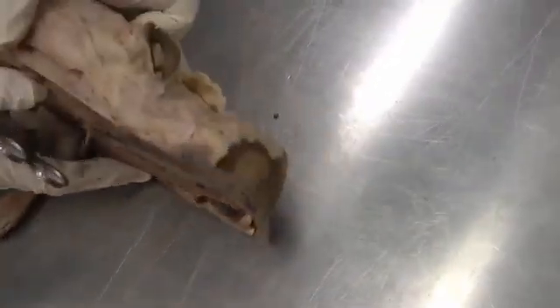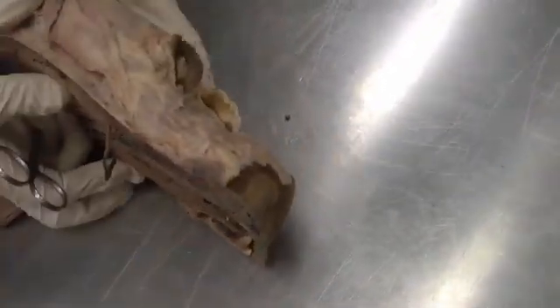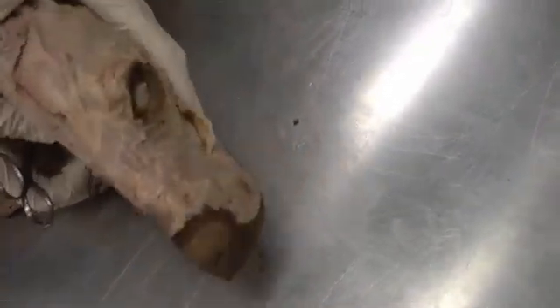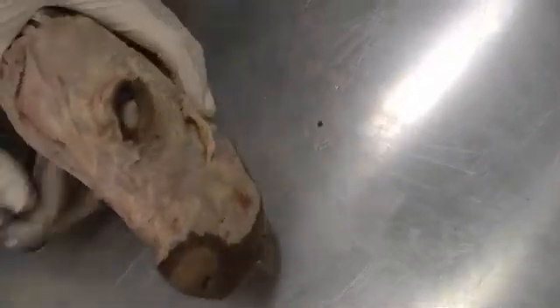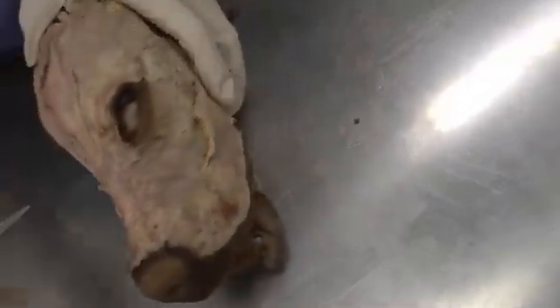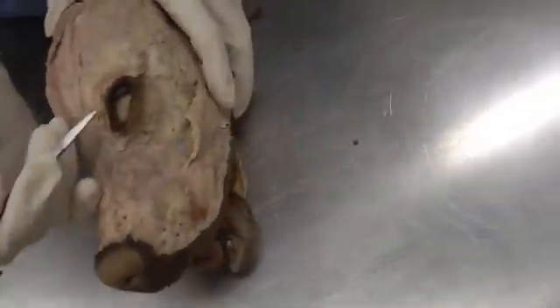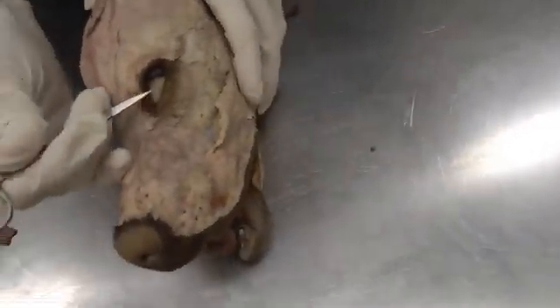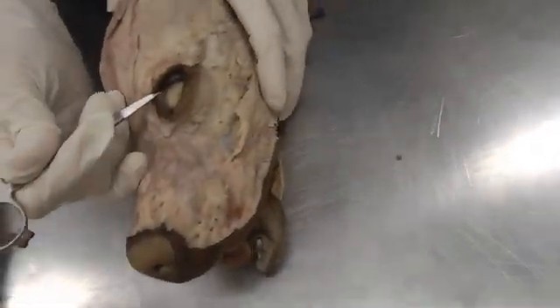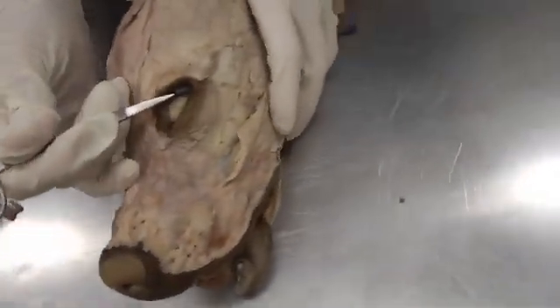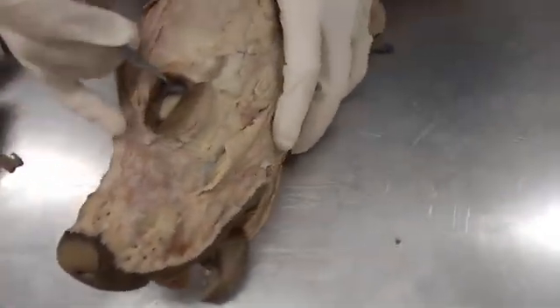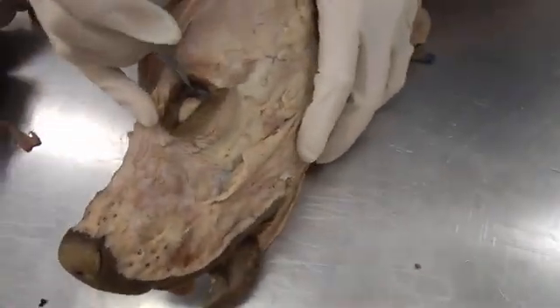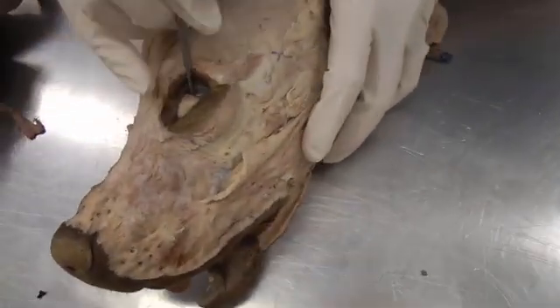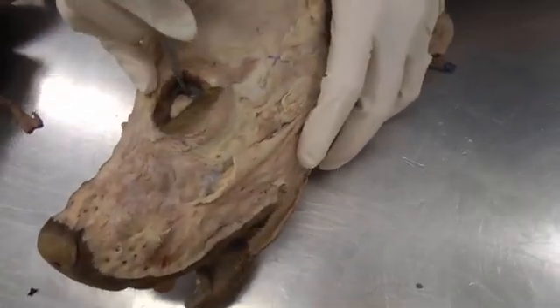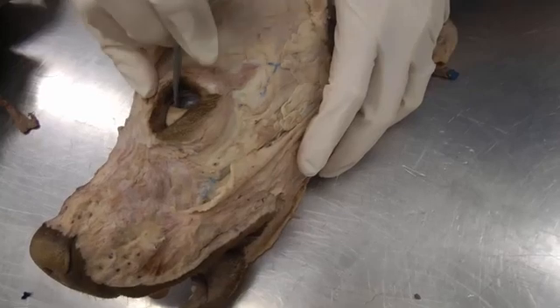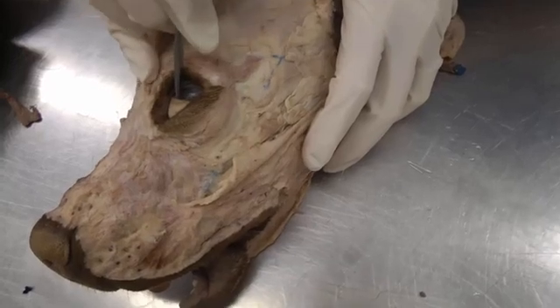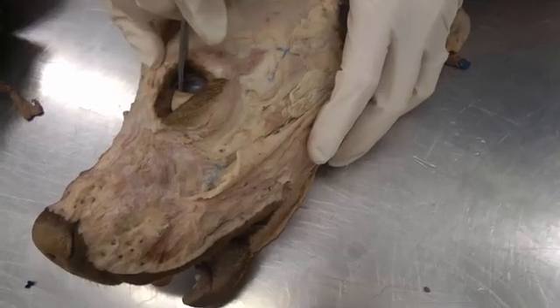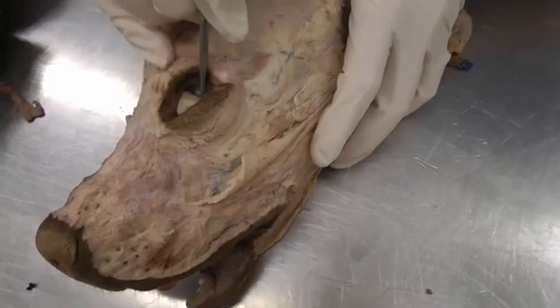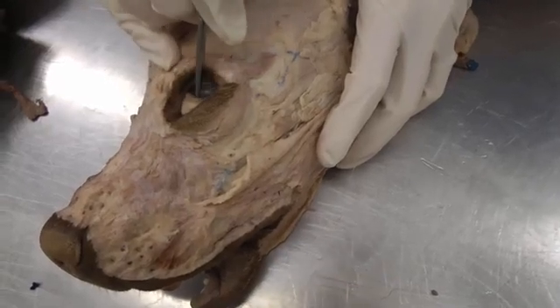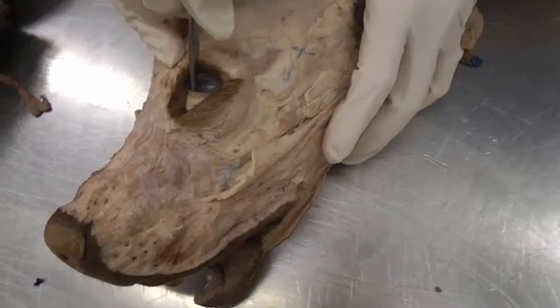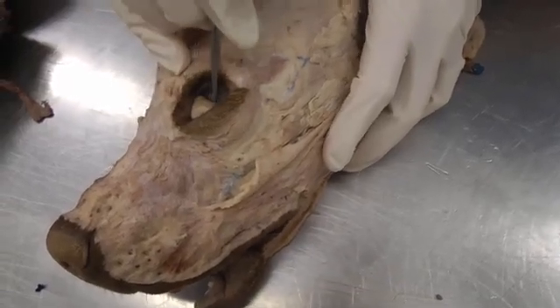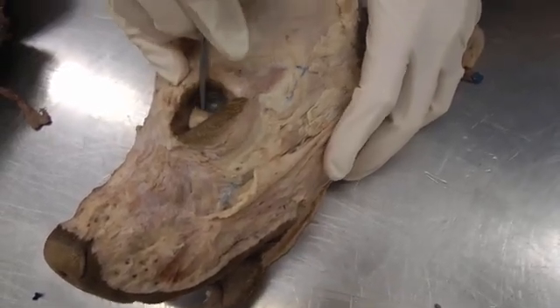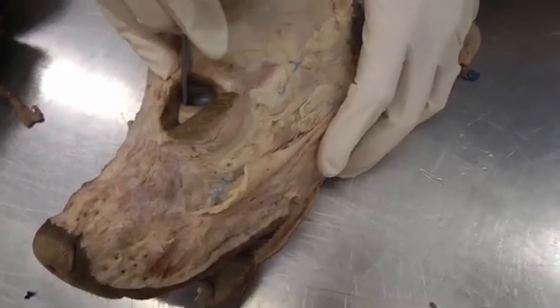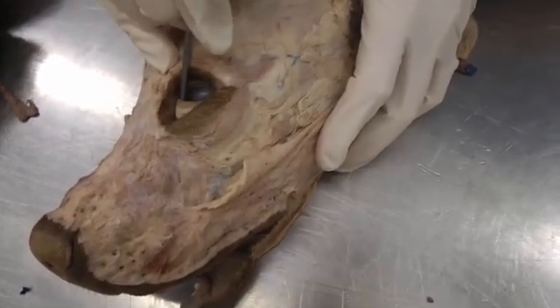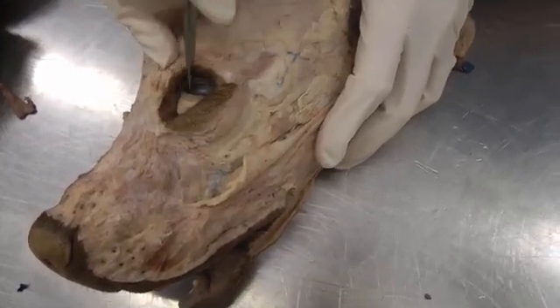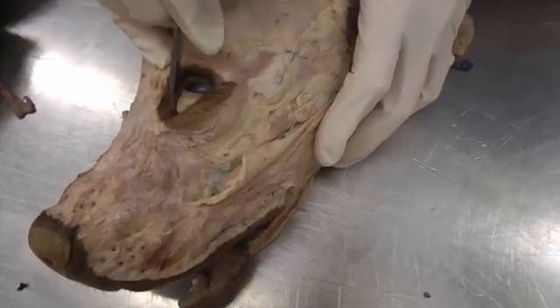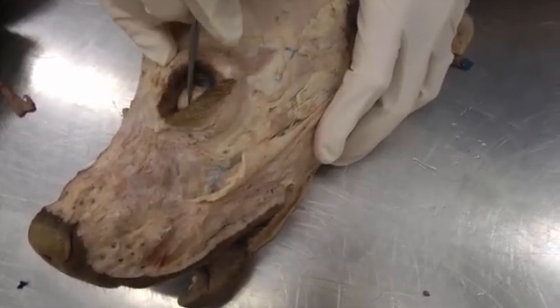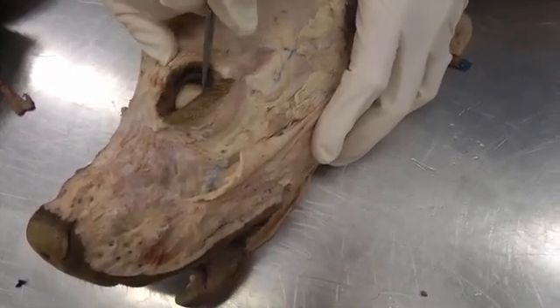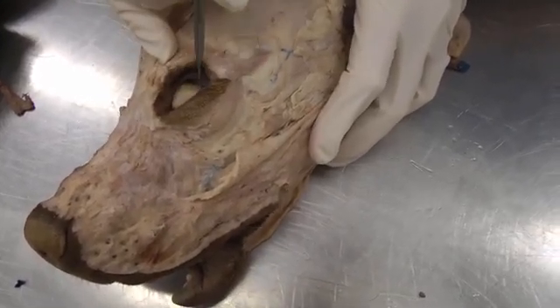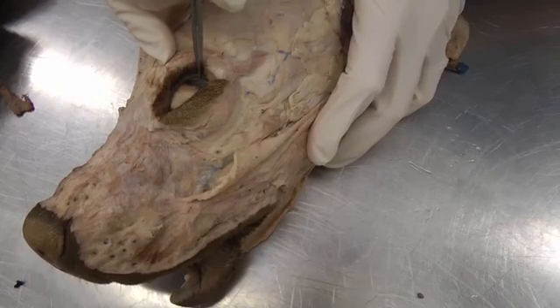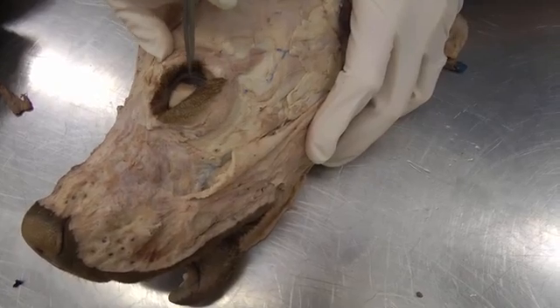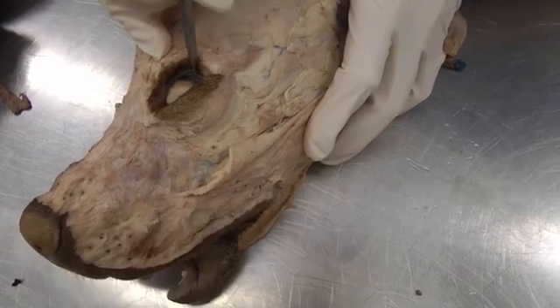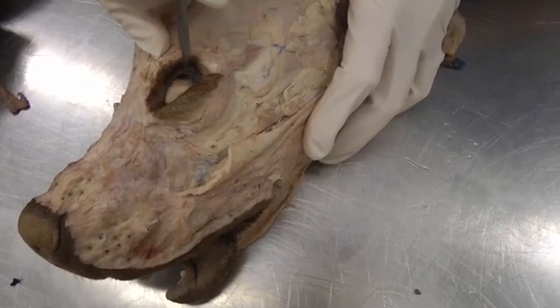One other thing to point out on the eye: what's covering most of this eyeball right here is the plica semilunaris, or the third eyelid. It's actually kind of up over the eyeball here.